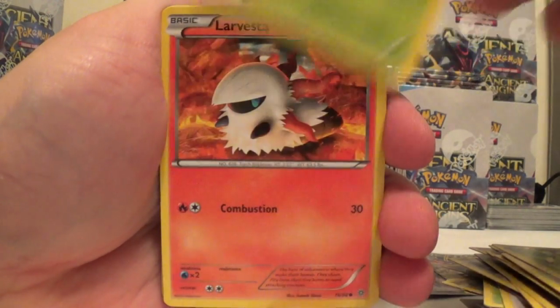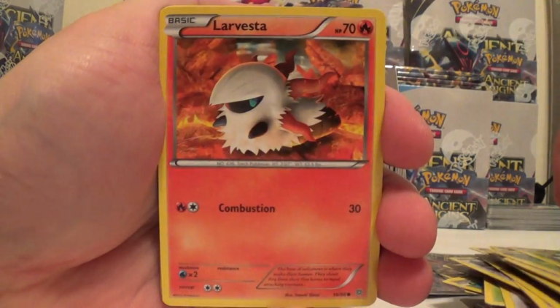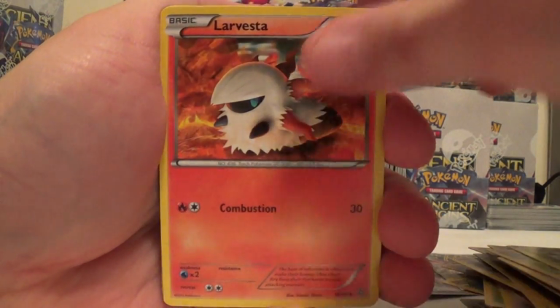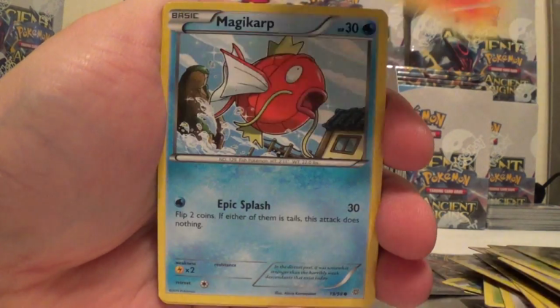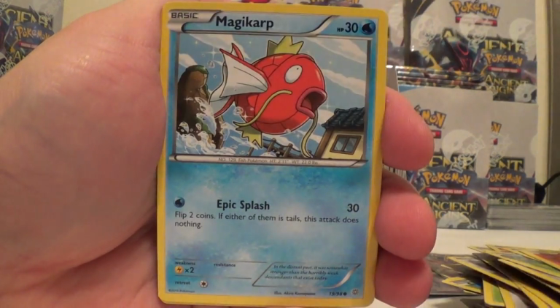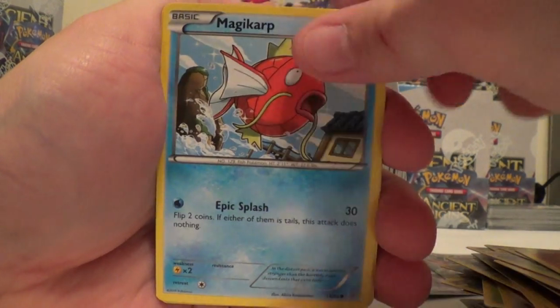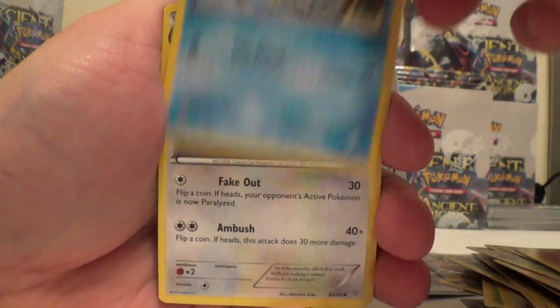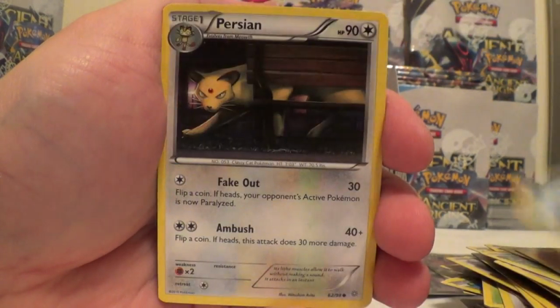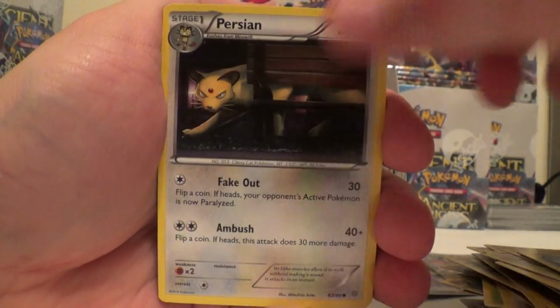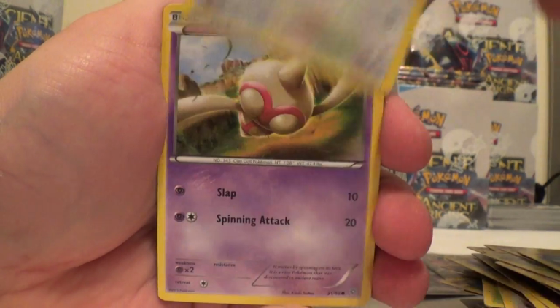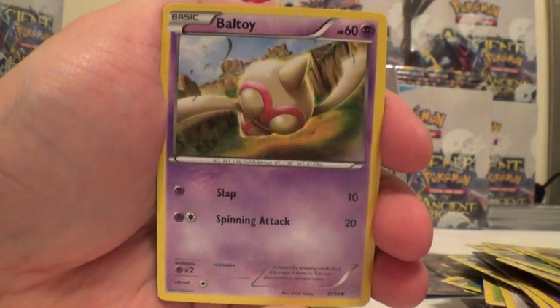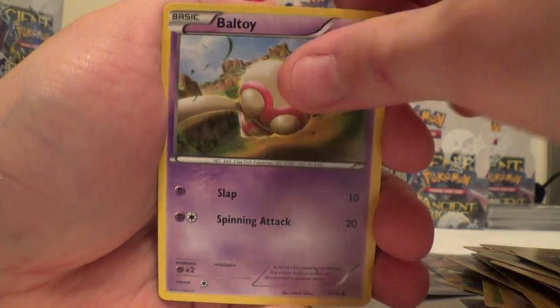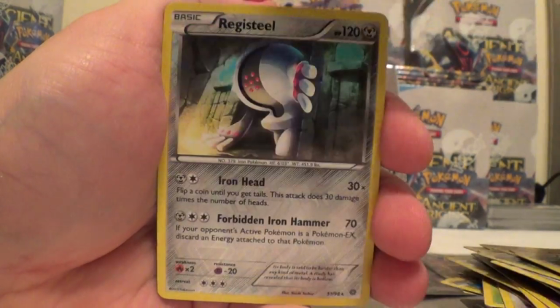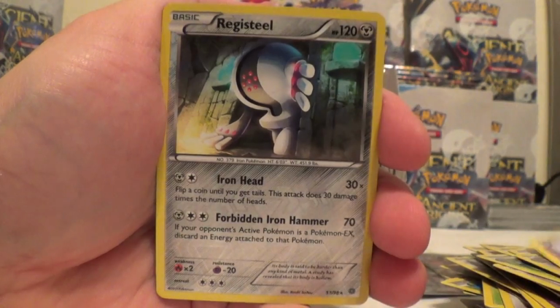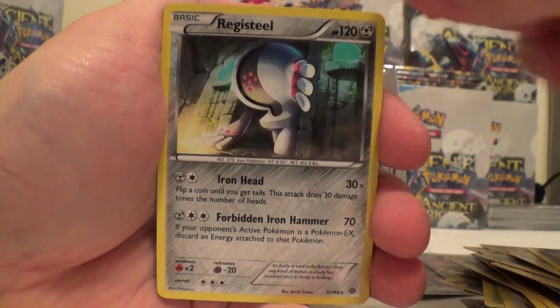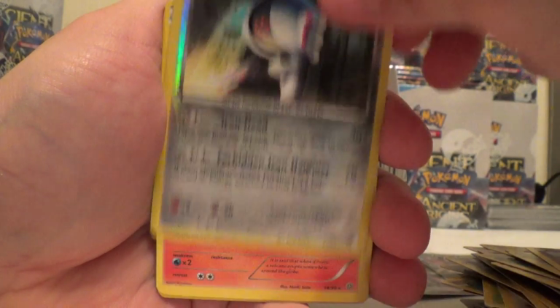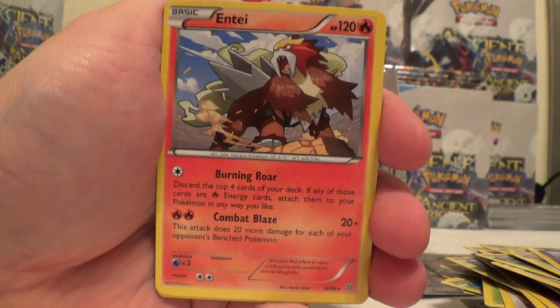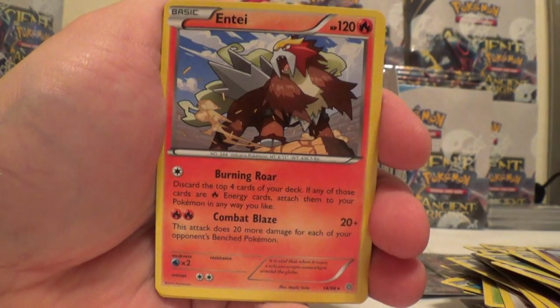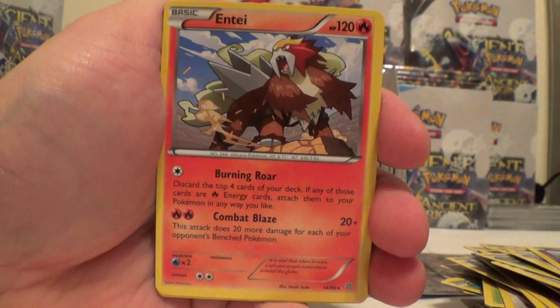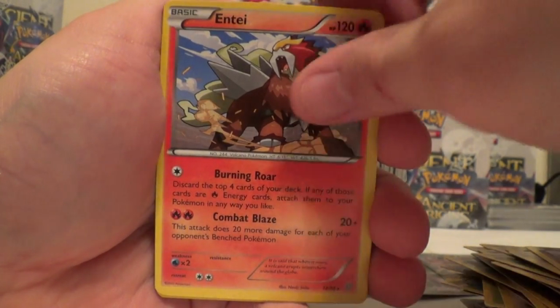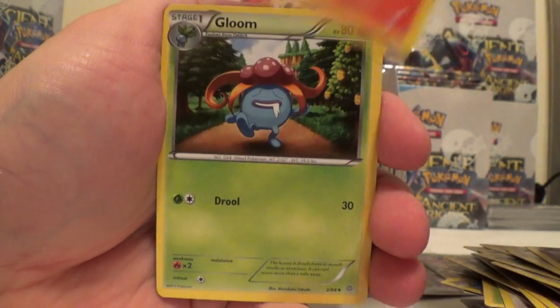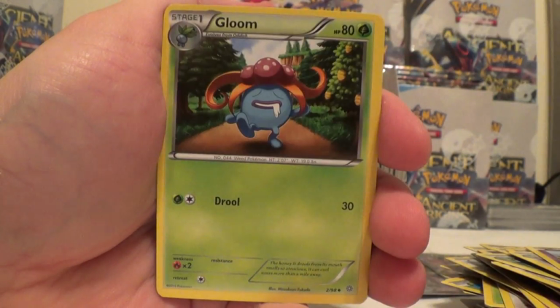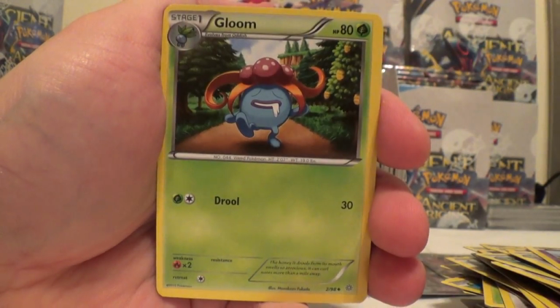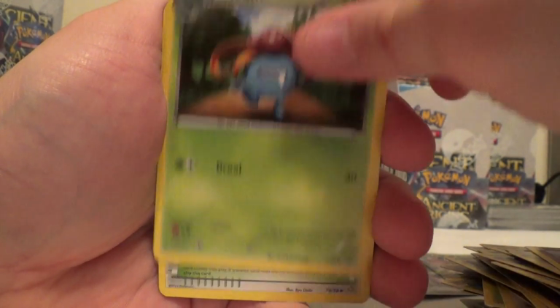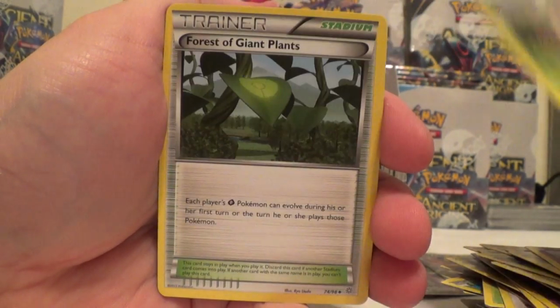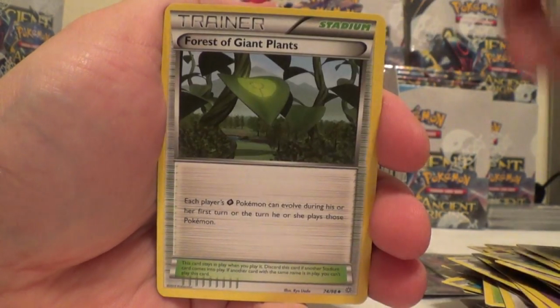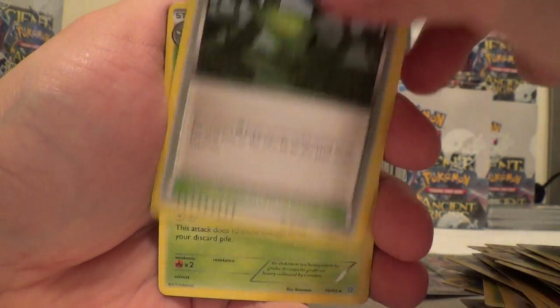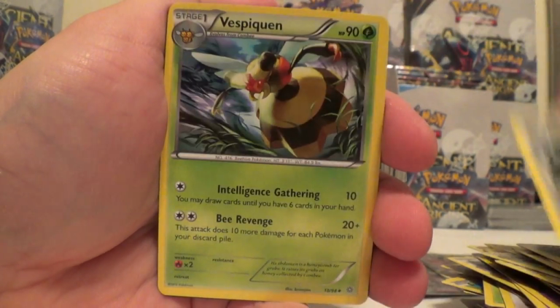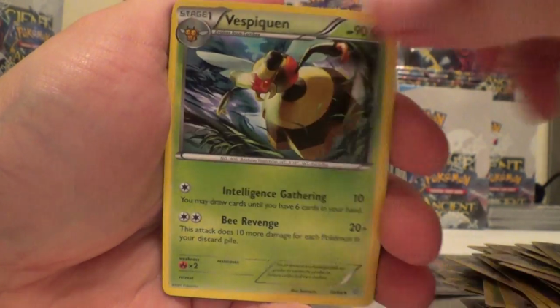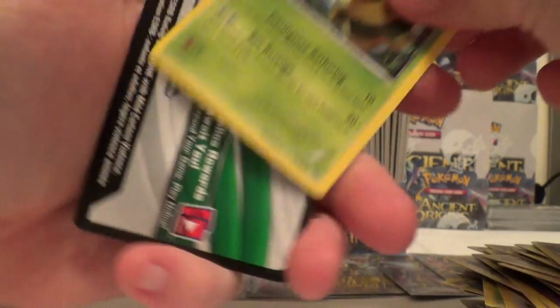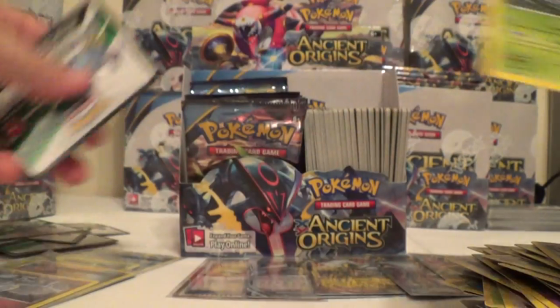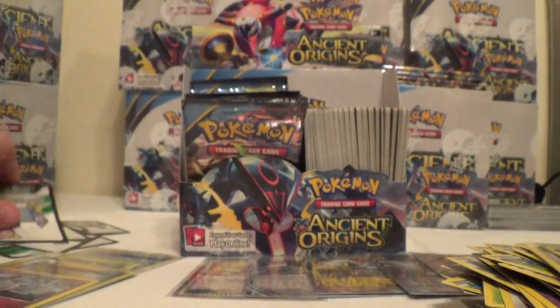Spinarak, Larvesta, Magikarp, Persian, Baltoy, Reverse Registeel, and an Entei. Gloom, Forest of Giant Plants, and Vespiquen.